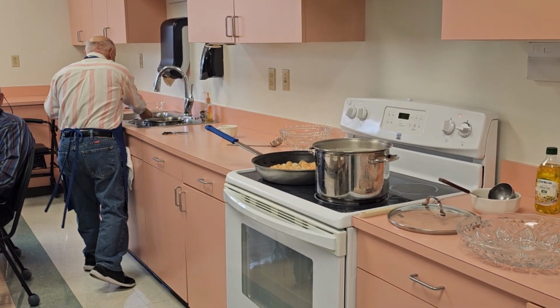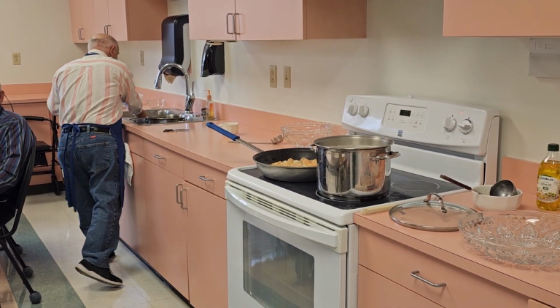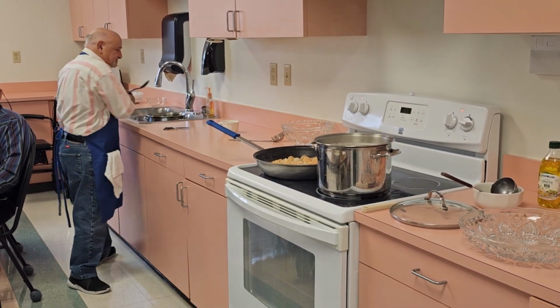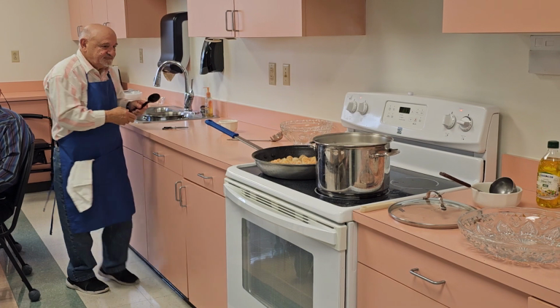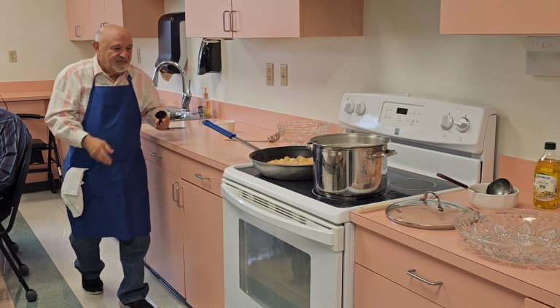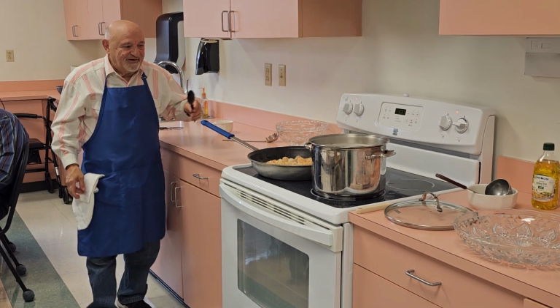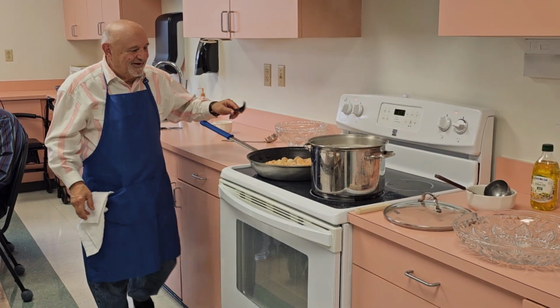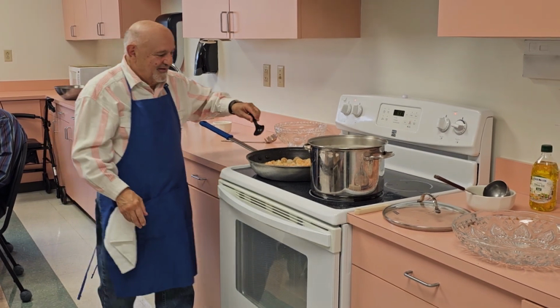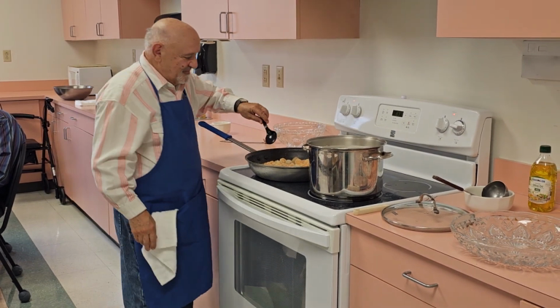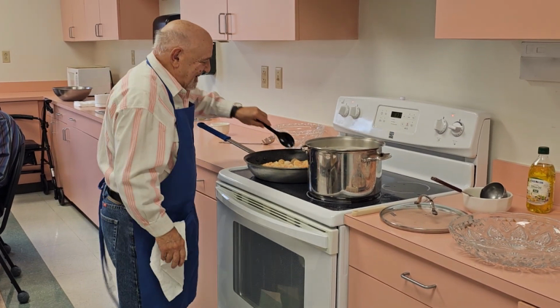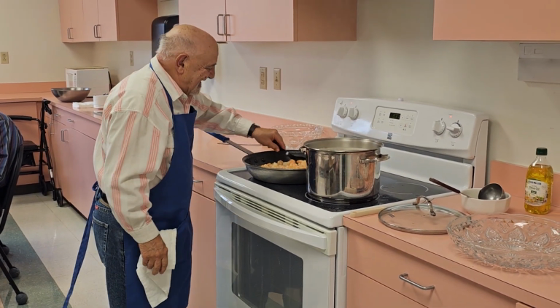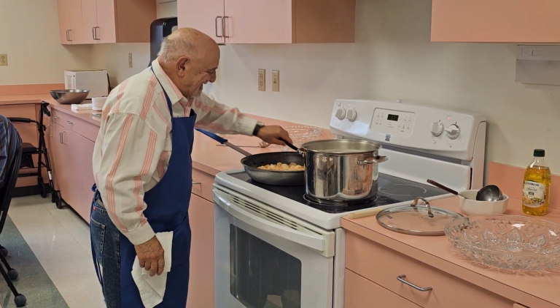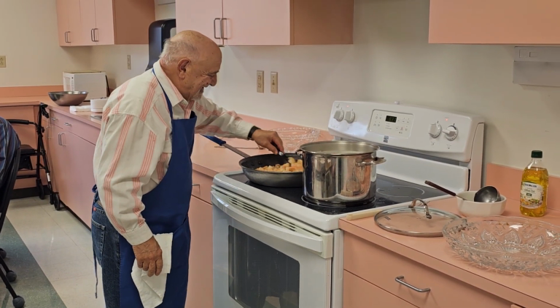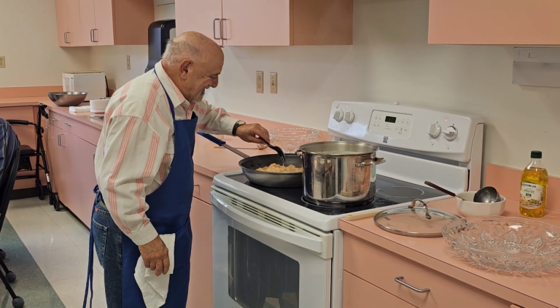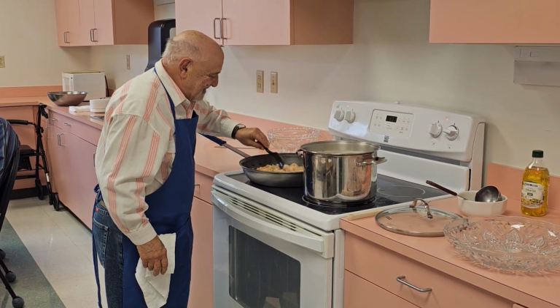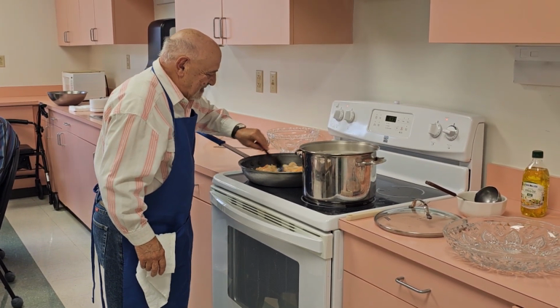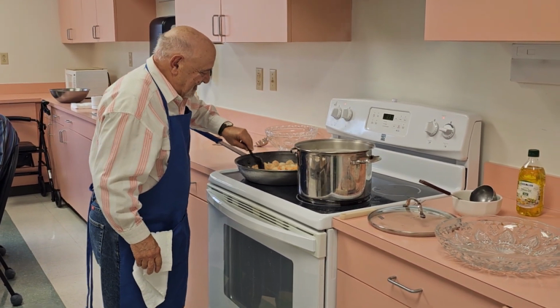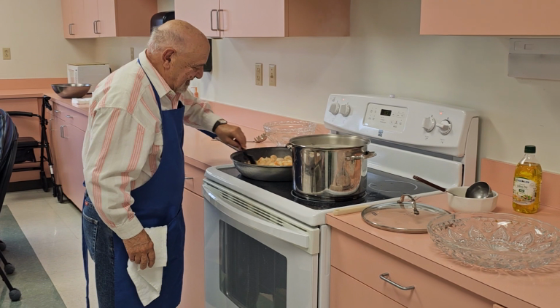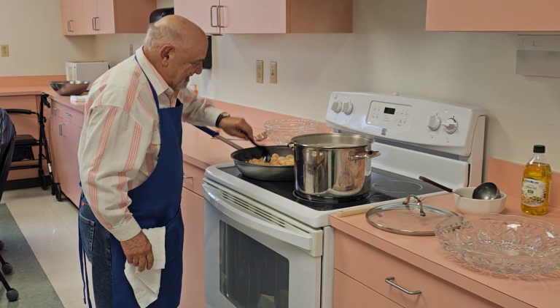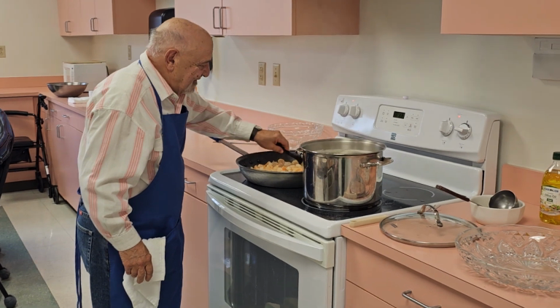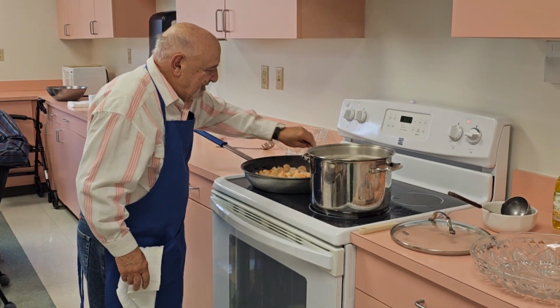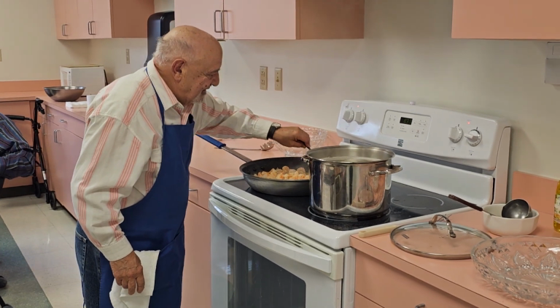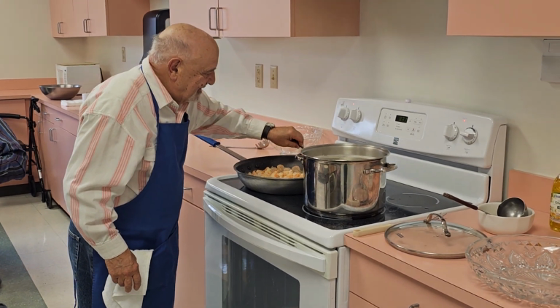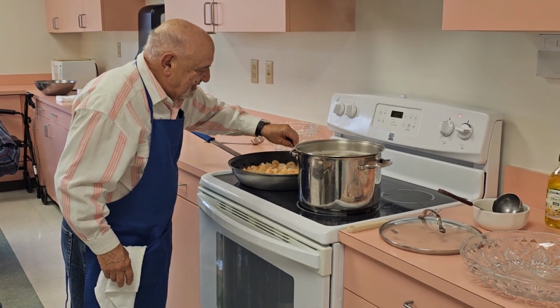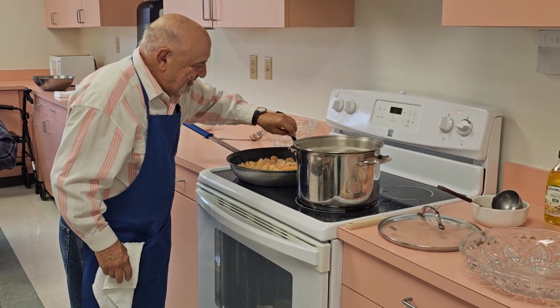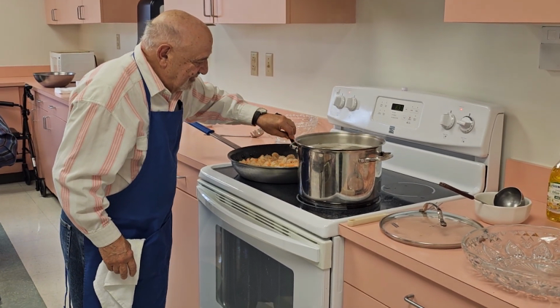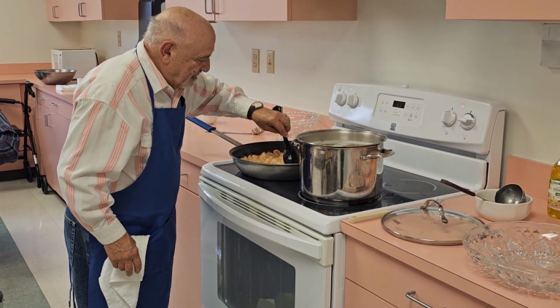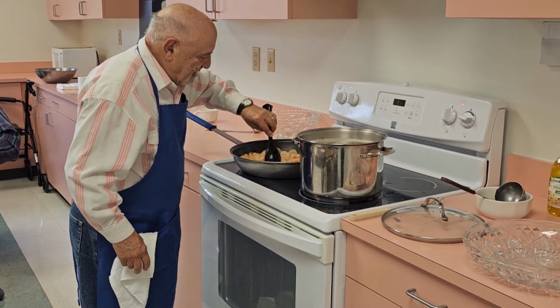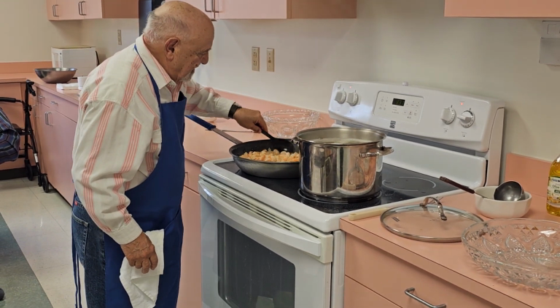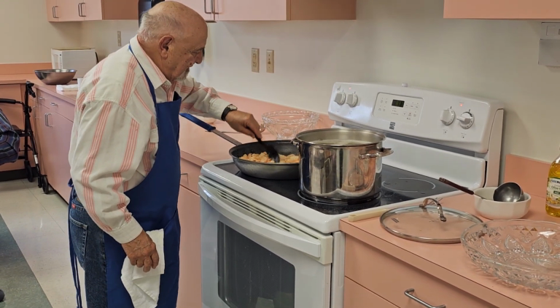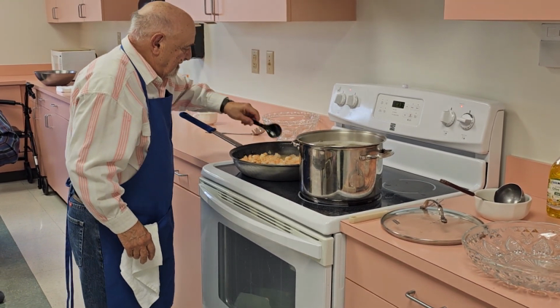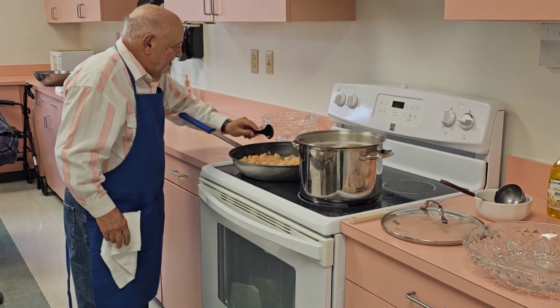You never make a meal and eat it before you serve it? By the time you're through making it, the time it's finished, you're not hungry anymore.